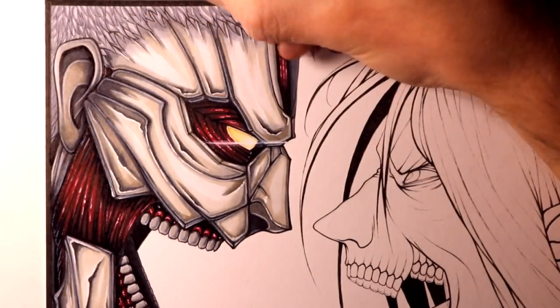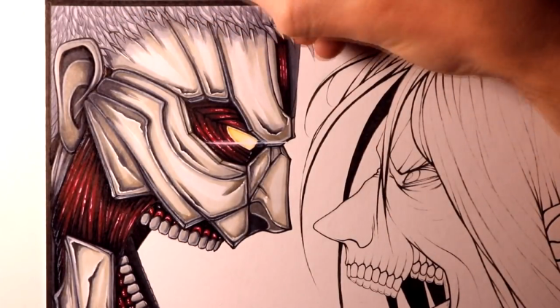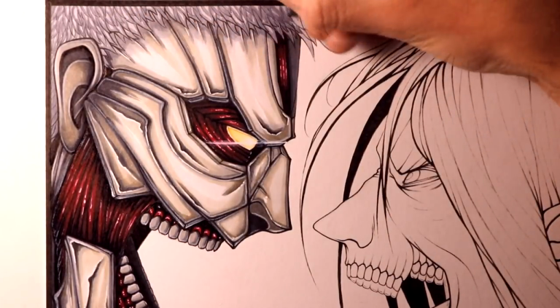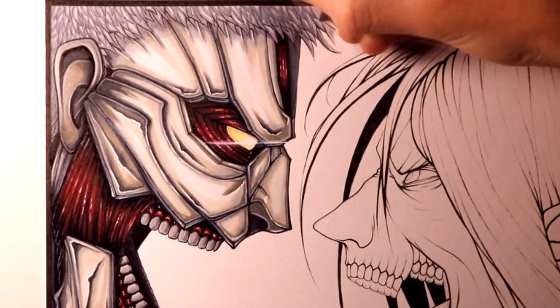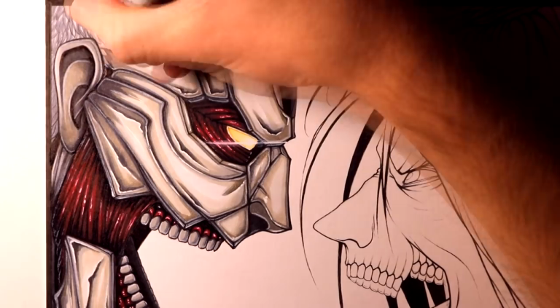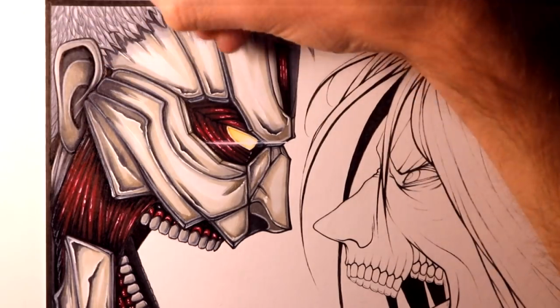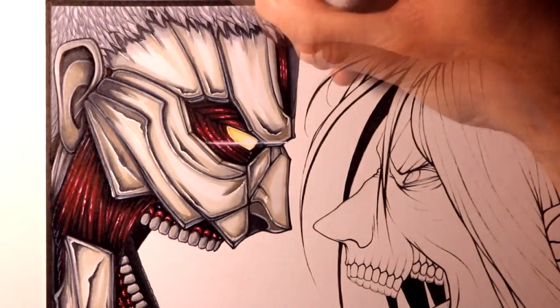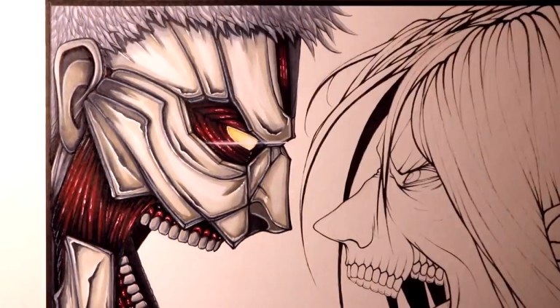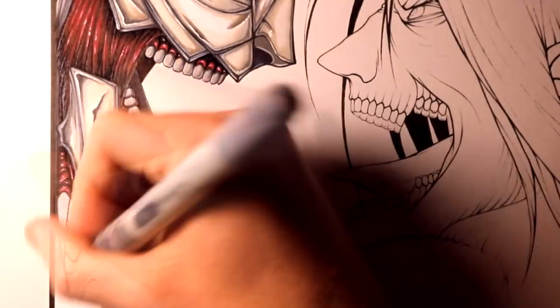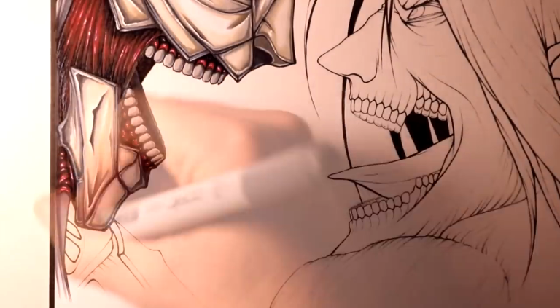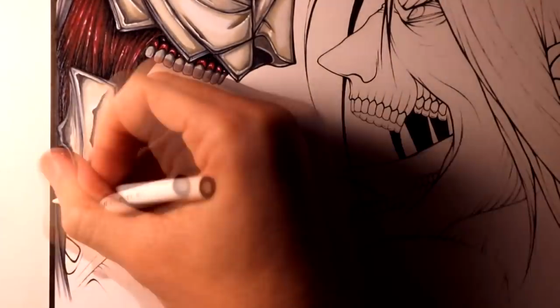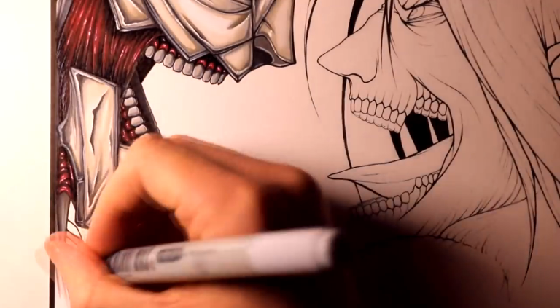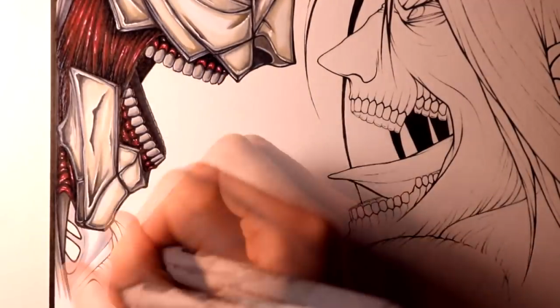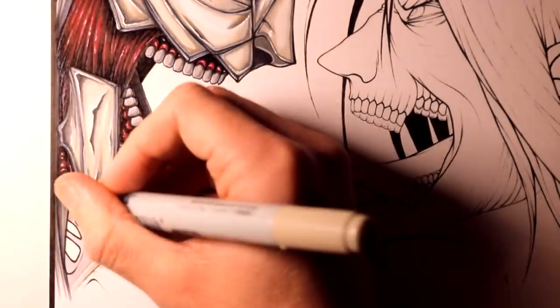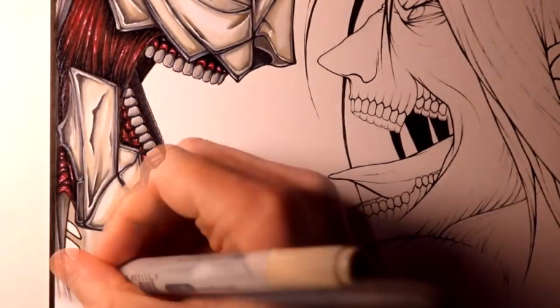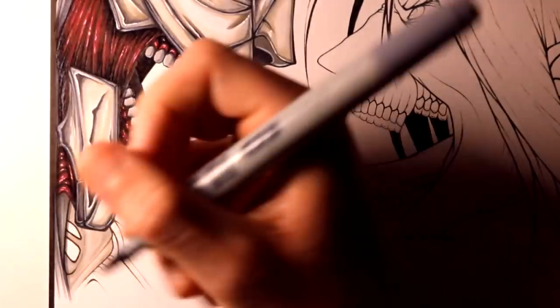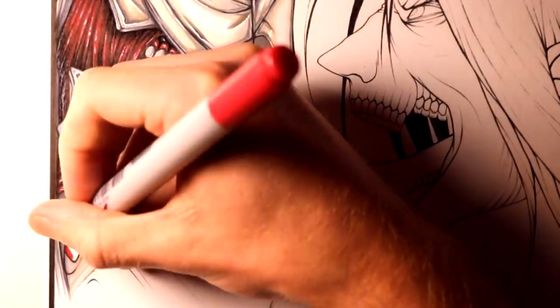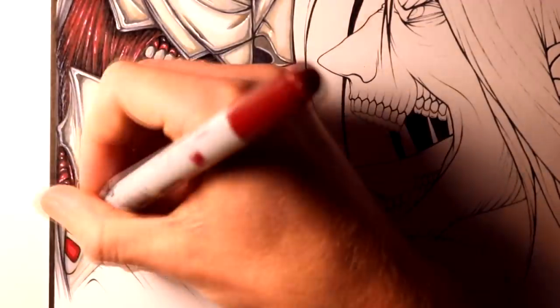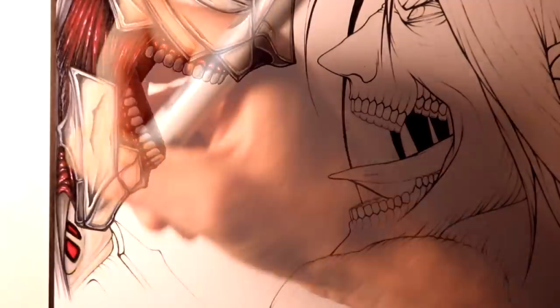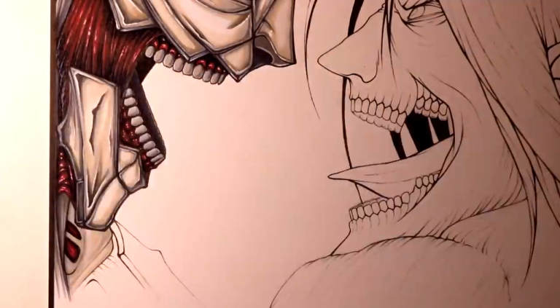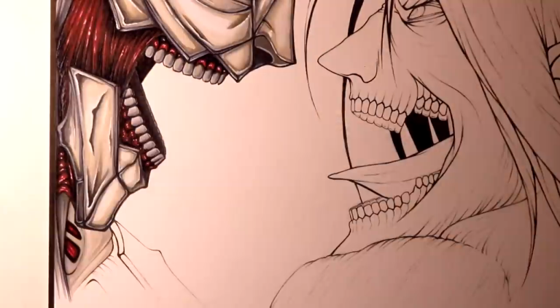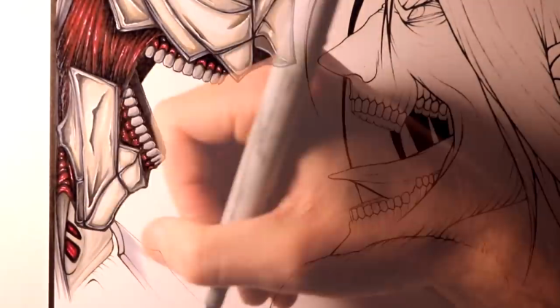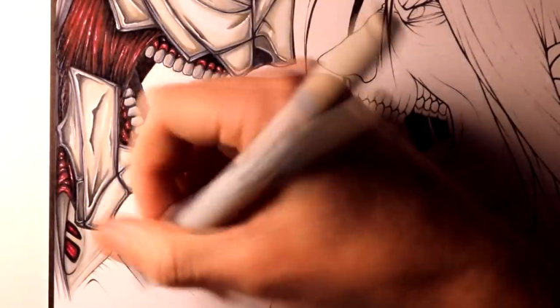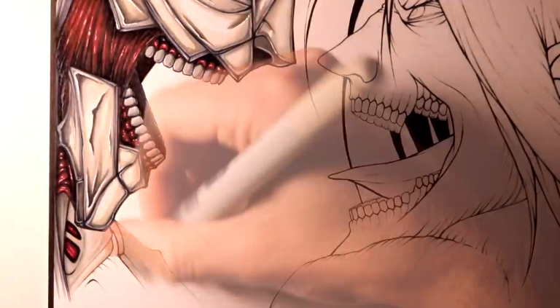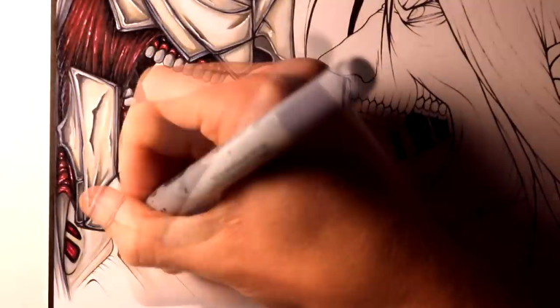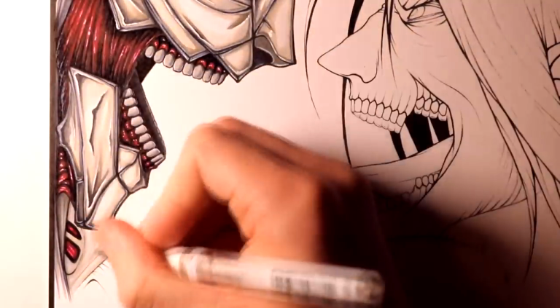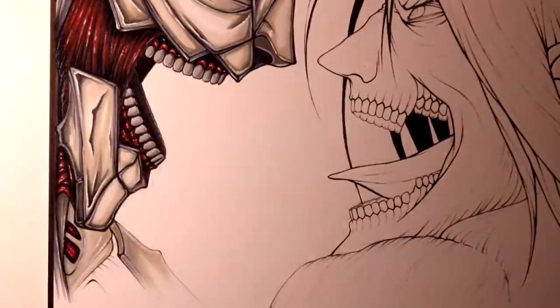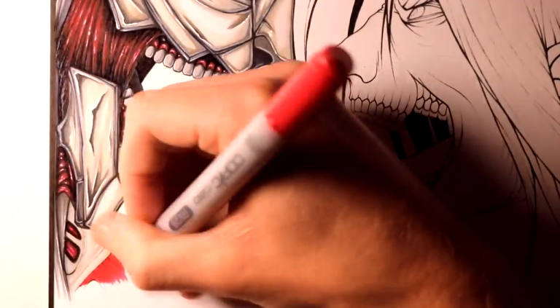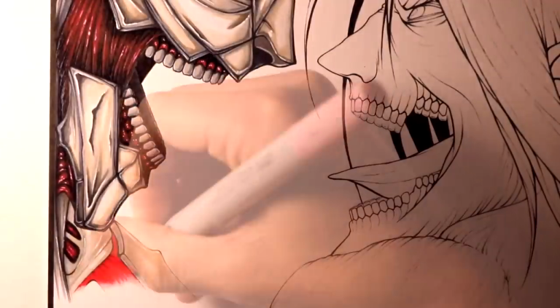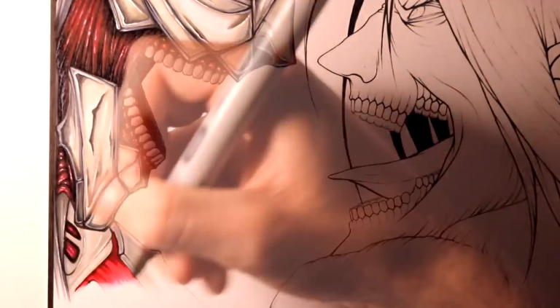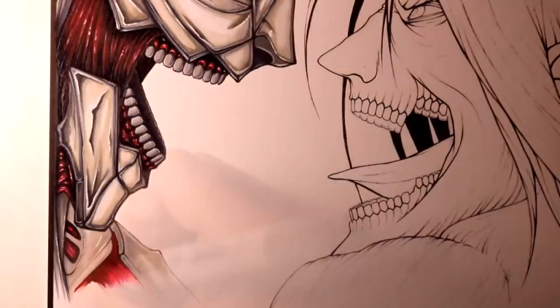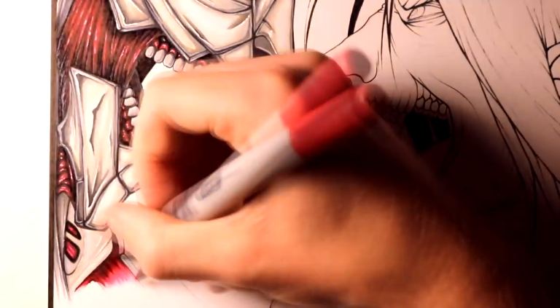And it's why I've been looking forward to attempting this drawing for a while. For the last part of the Armoured Titan, I used Cool Grey 3 and 5 to colour his hair, but it was looking a bit flat, so I added some Cool Grey 7 underneath it.